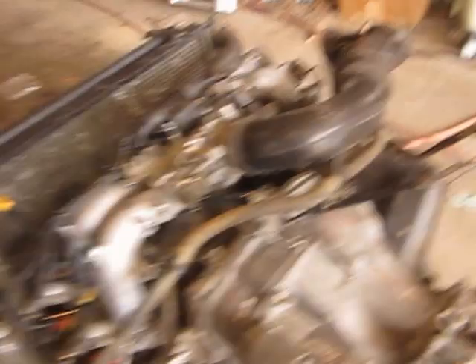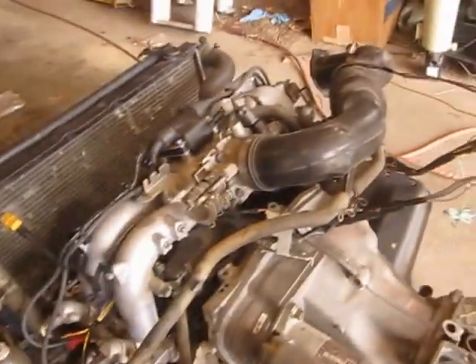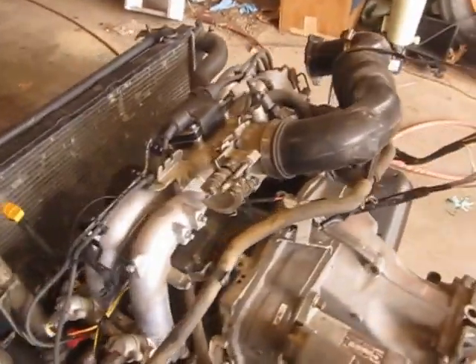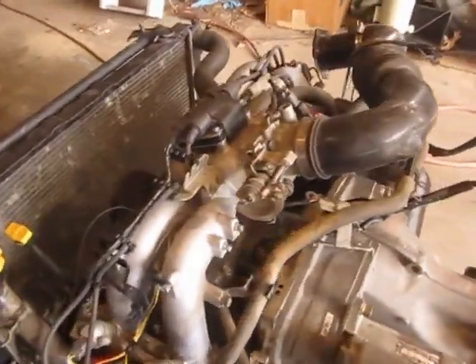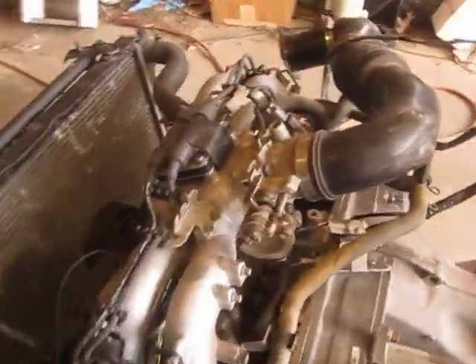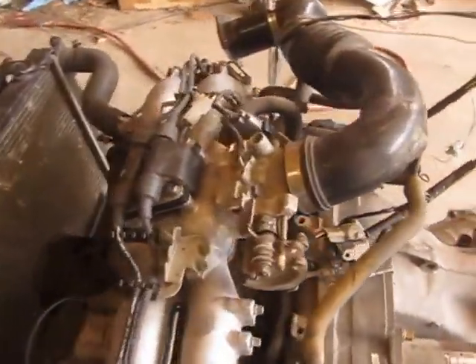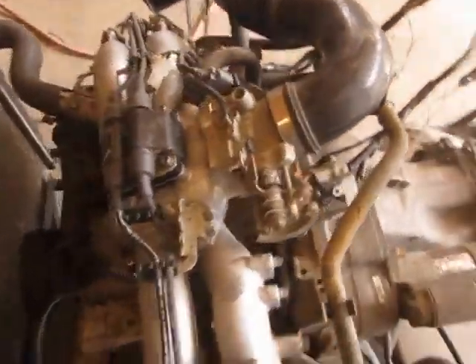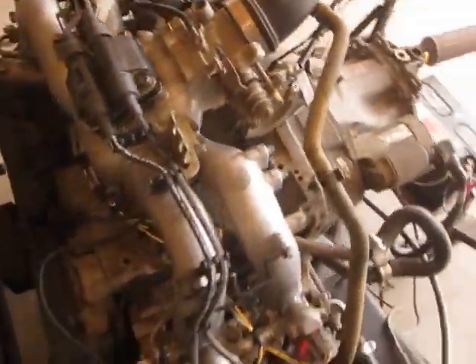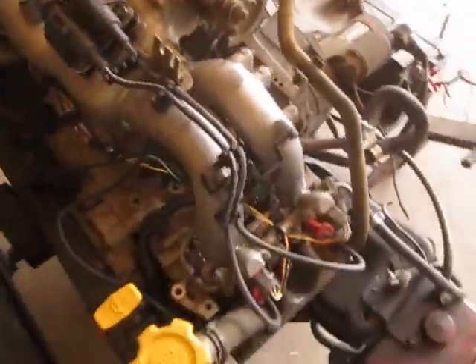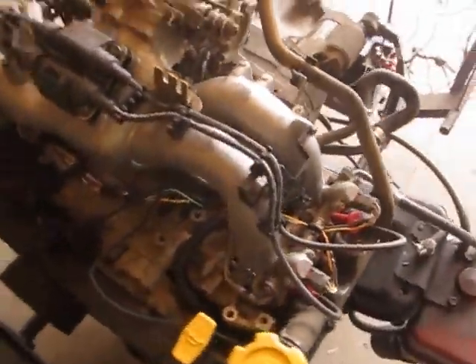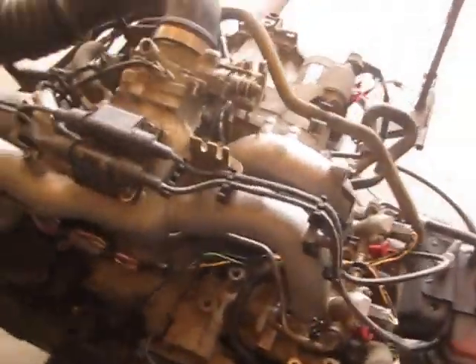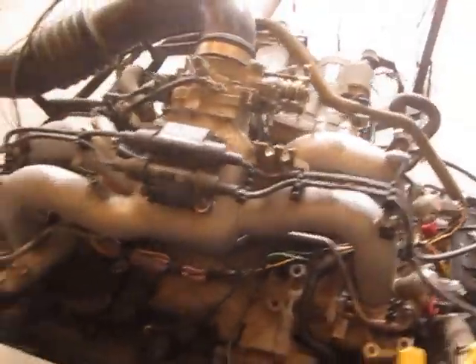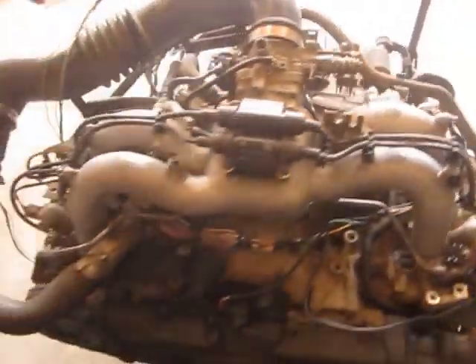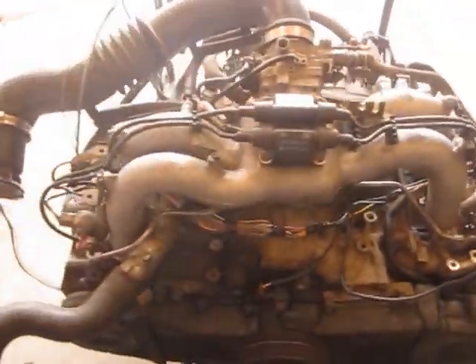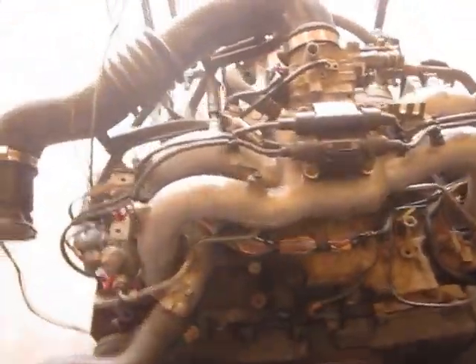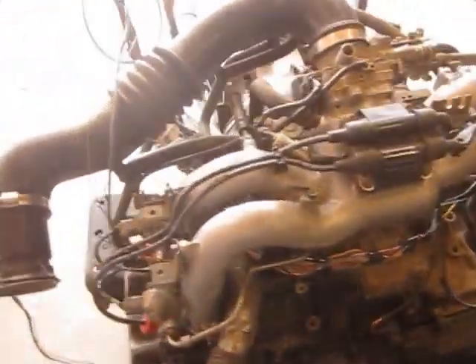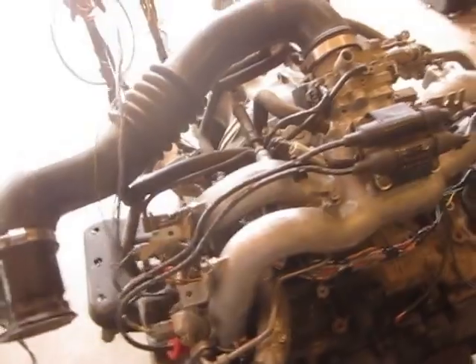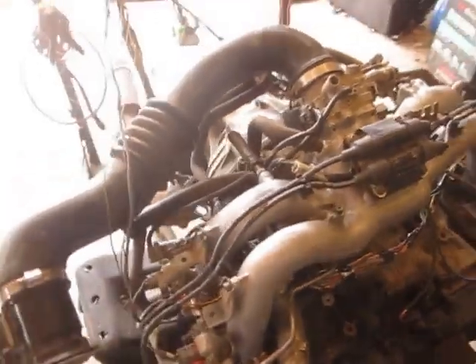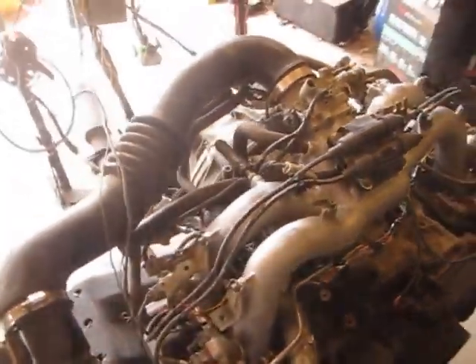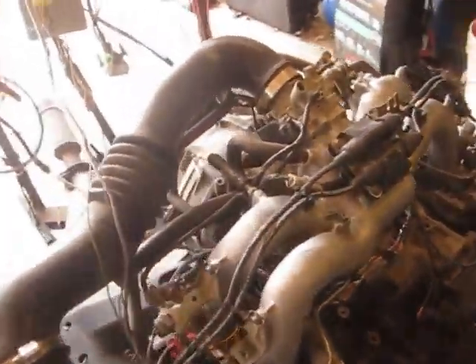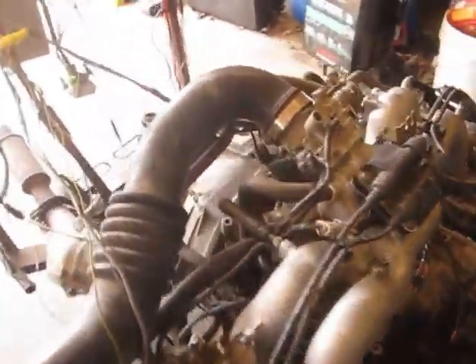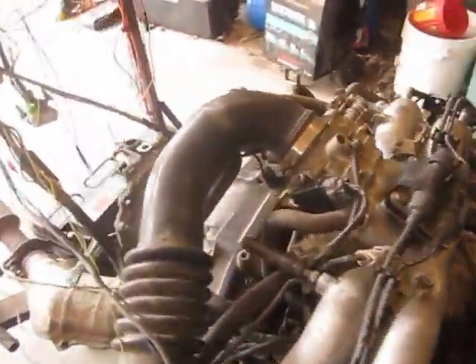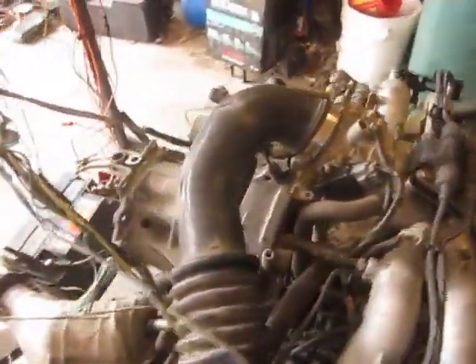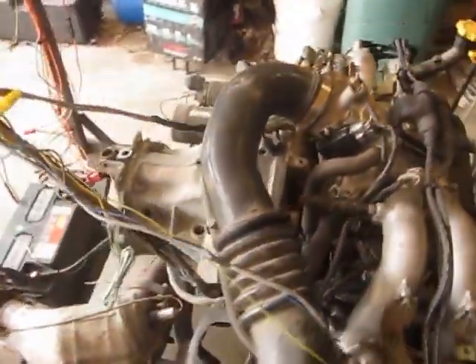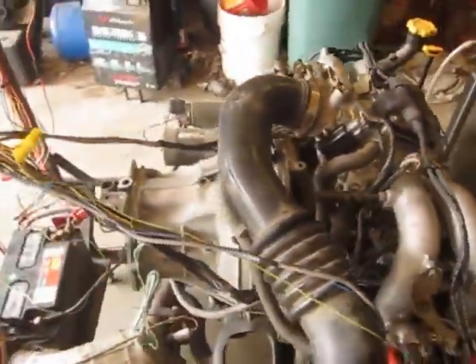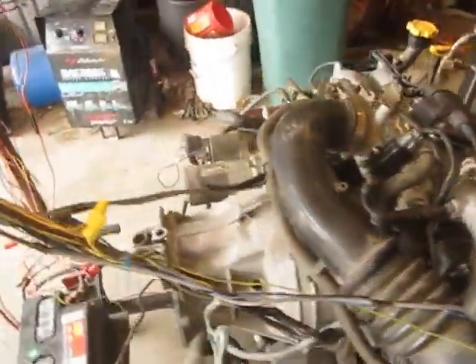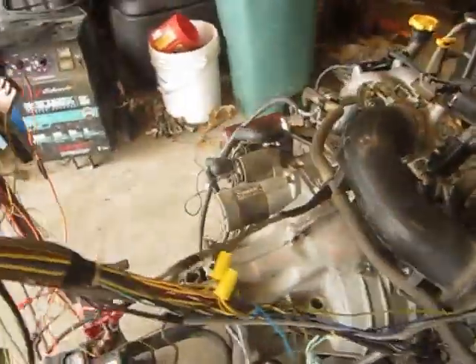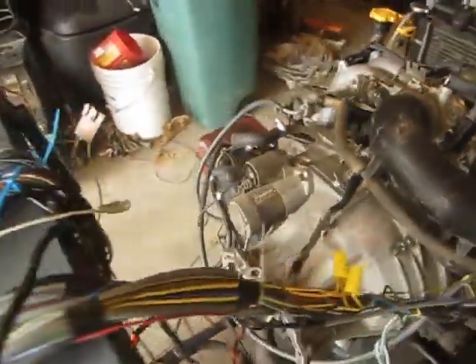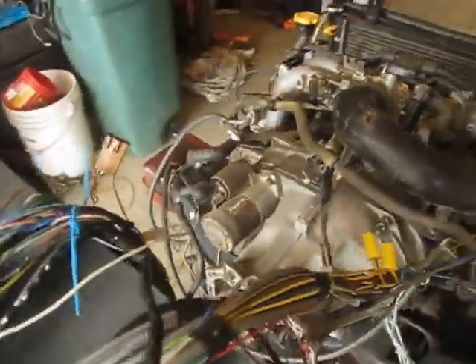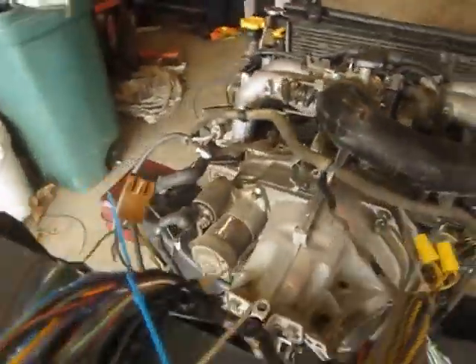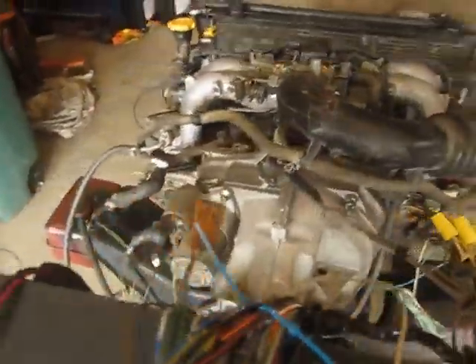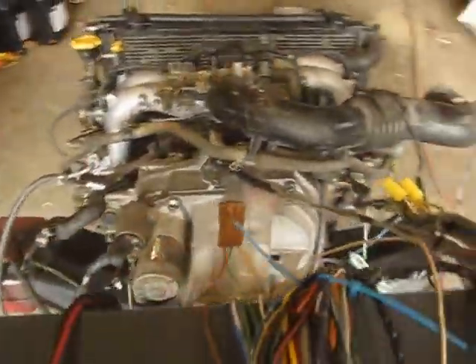And then this is the intake off of there. He's going to take the intake harness and the ECM and we'll fire it up here.